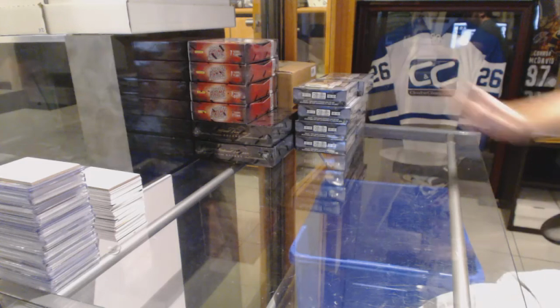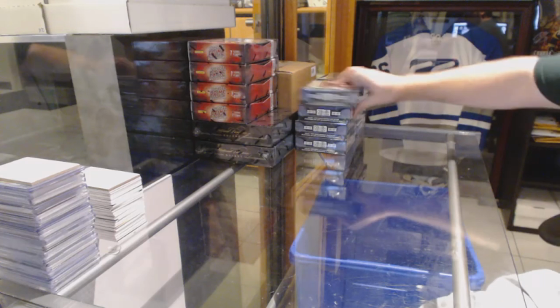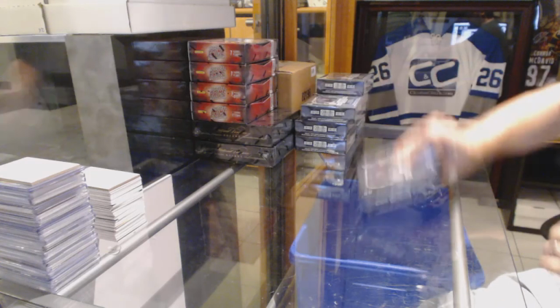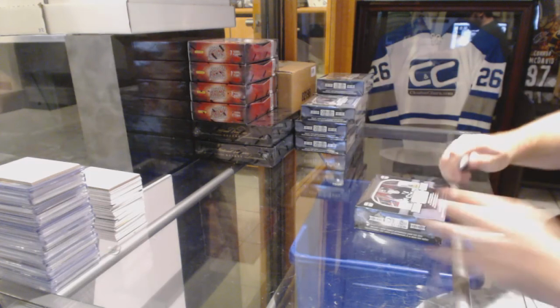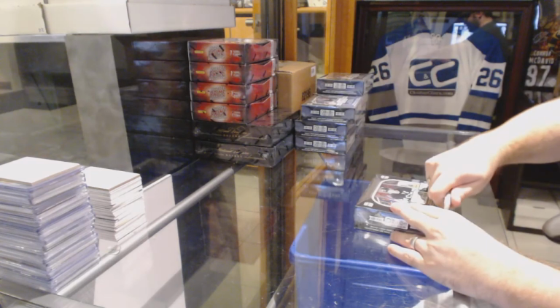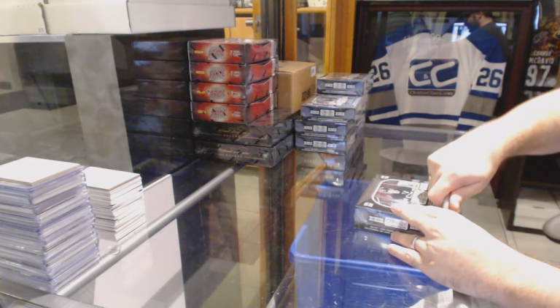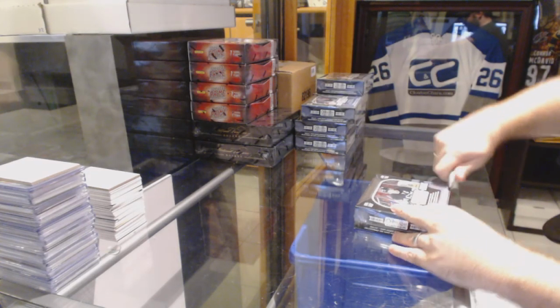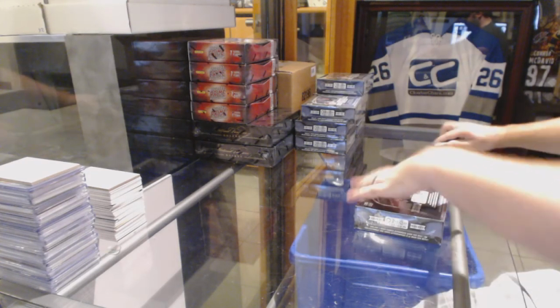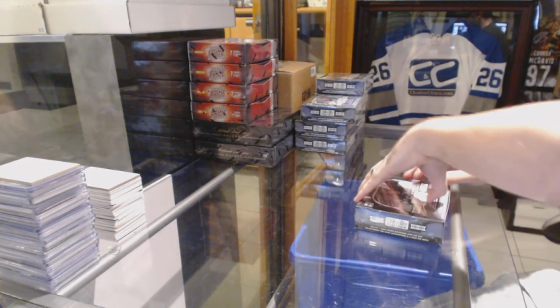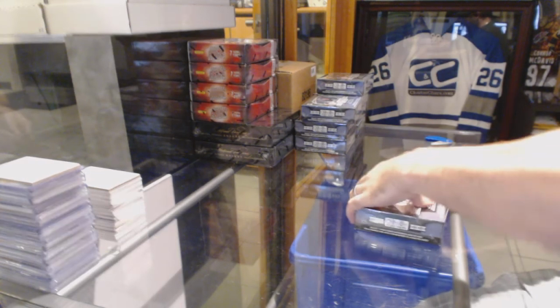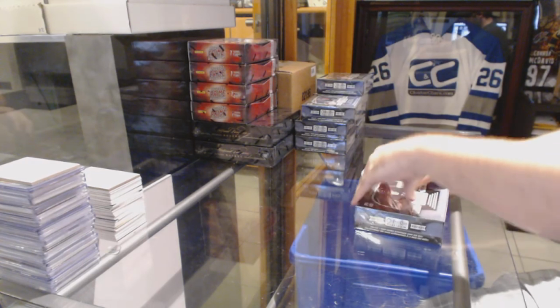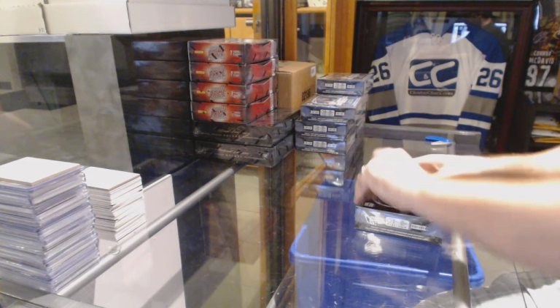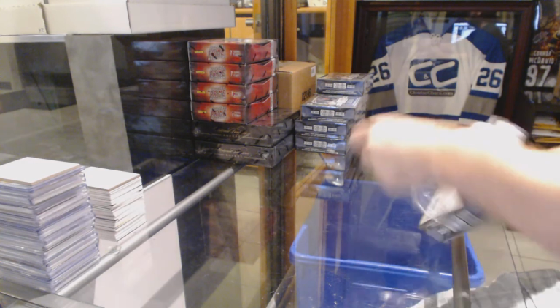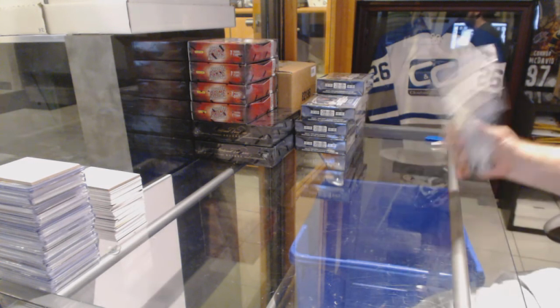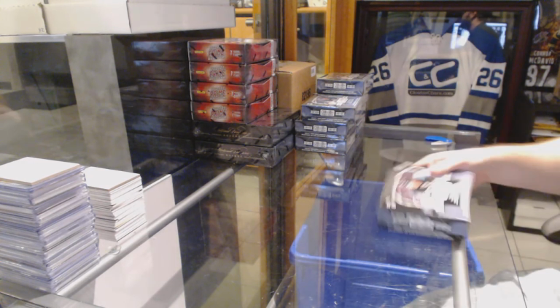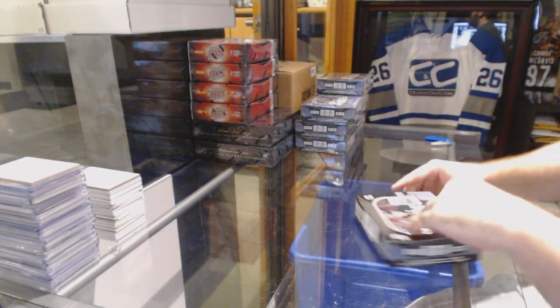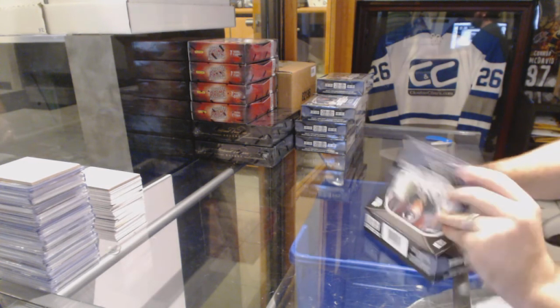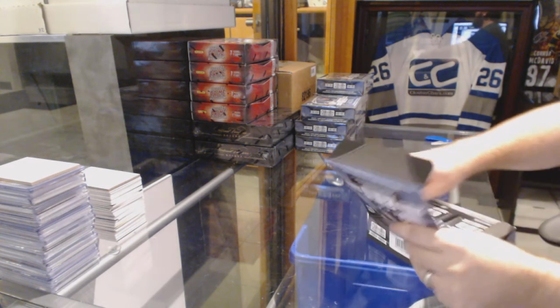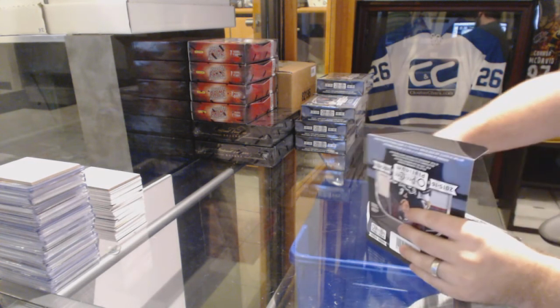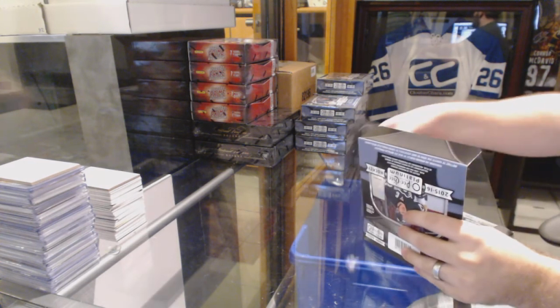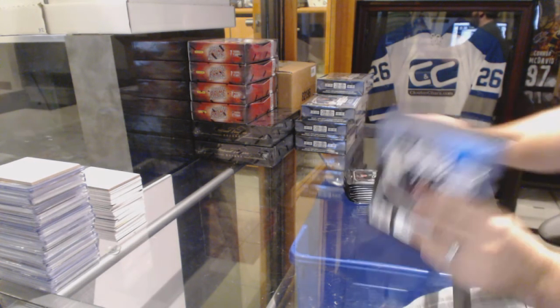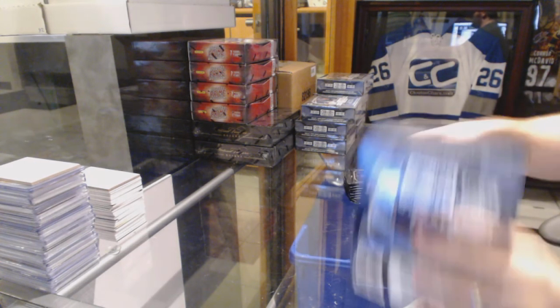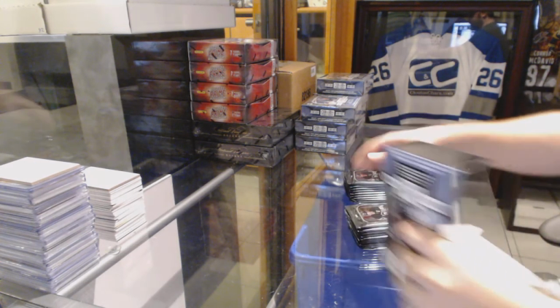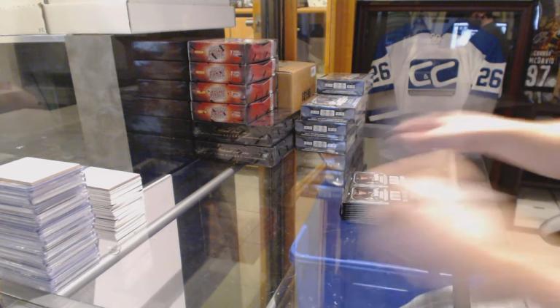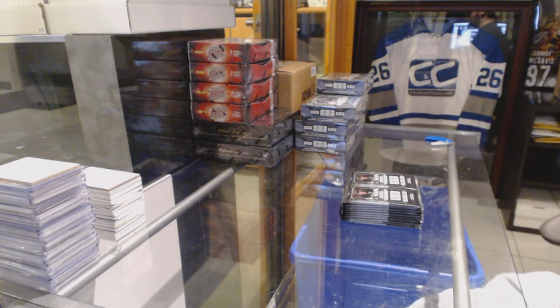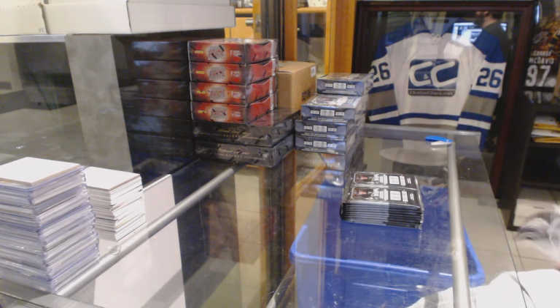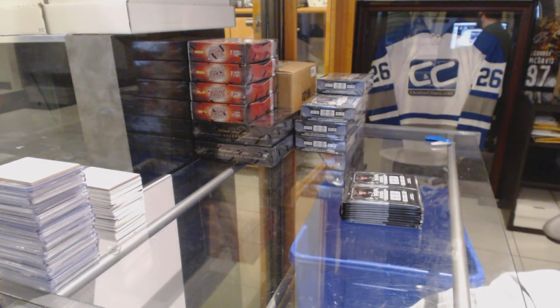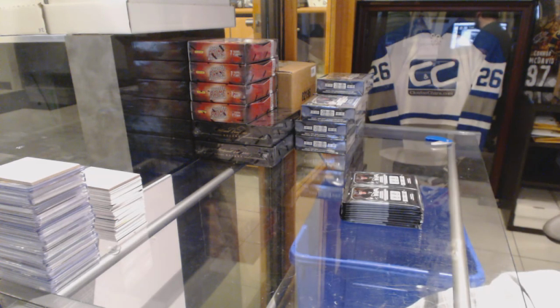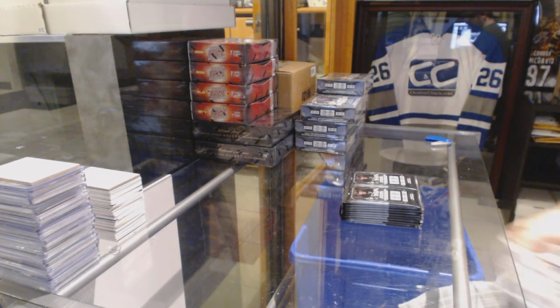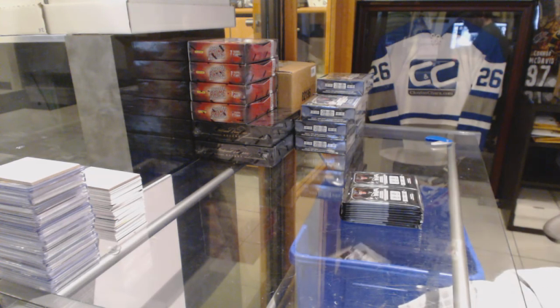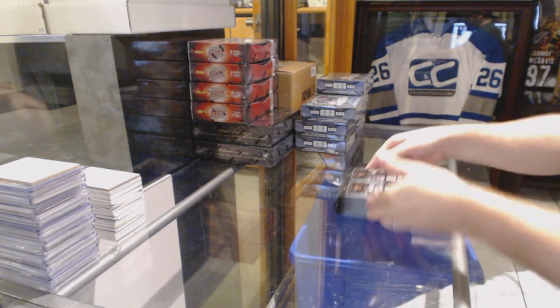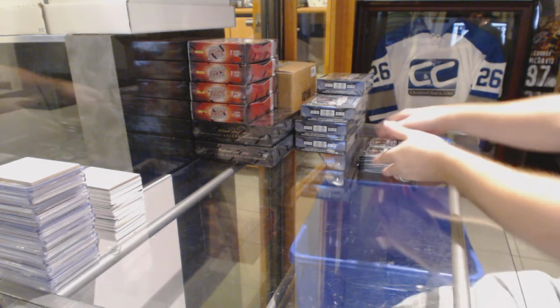Here we go, starting off — CNC break number 6262, we got the Half Case Platinum. Vancouver's going to be a ton of hits because it's last spot mojo. I'm going to say there's going to be at least 12 Vancouver cards. That's my guess.